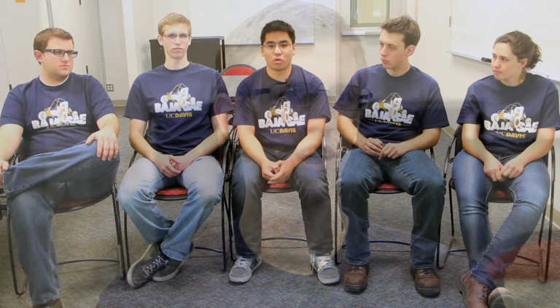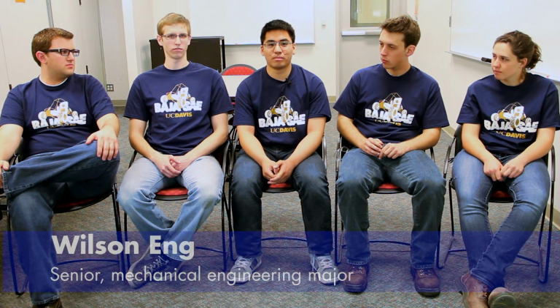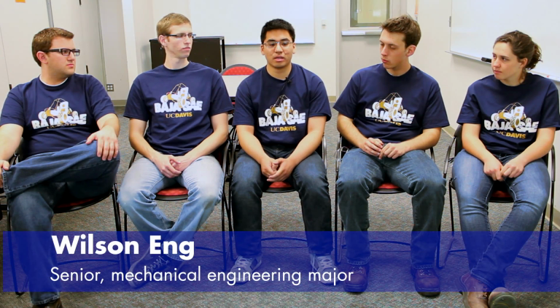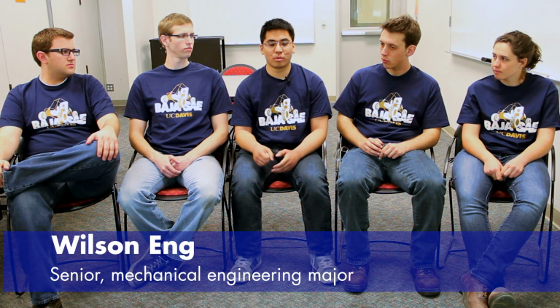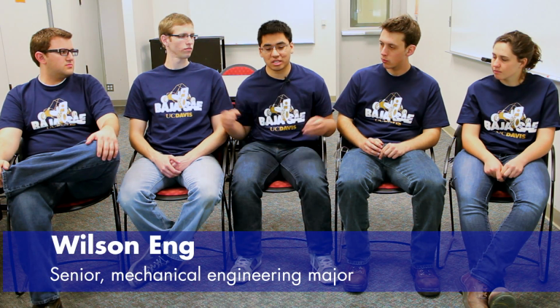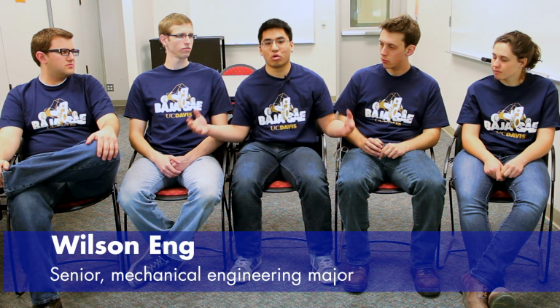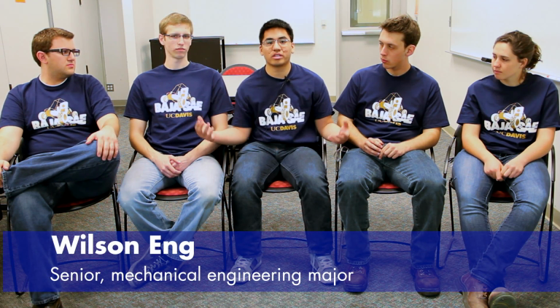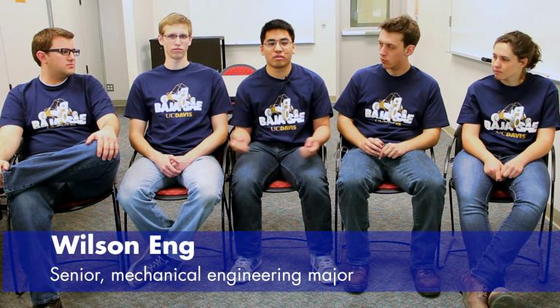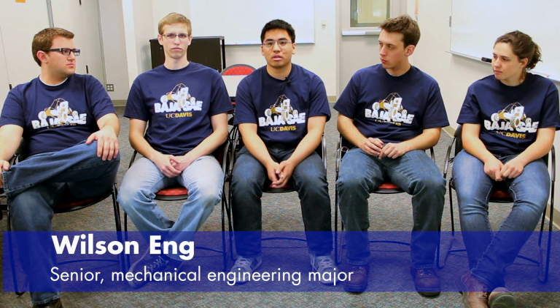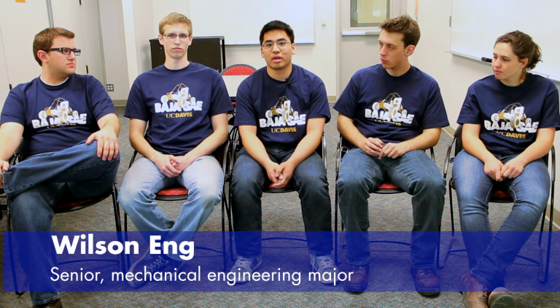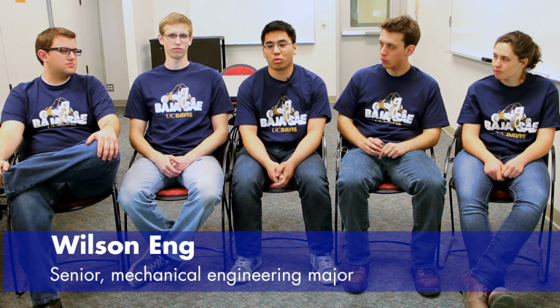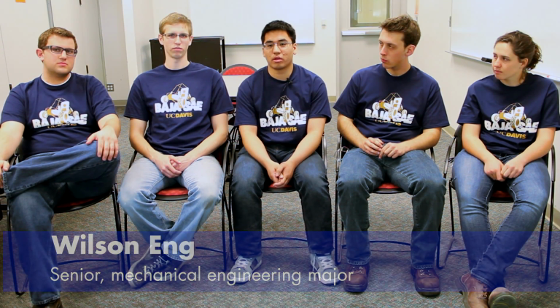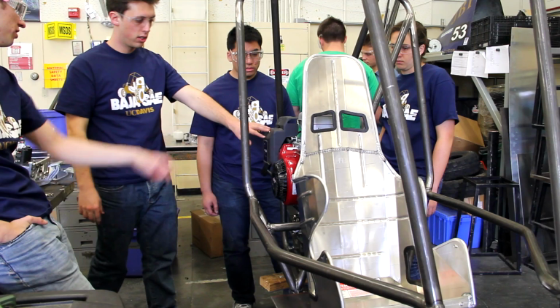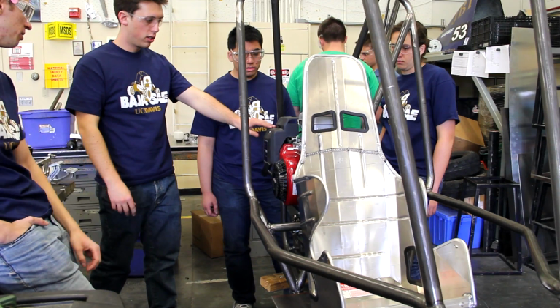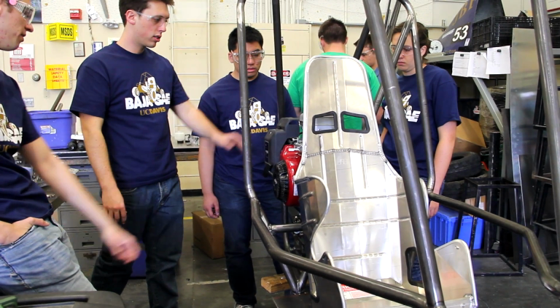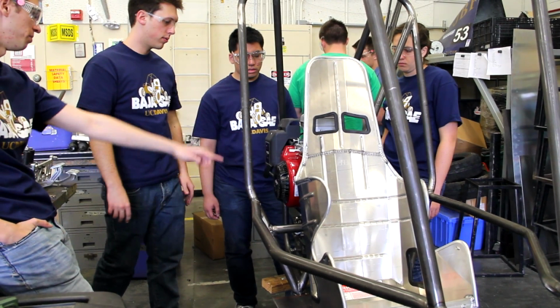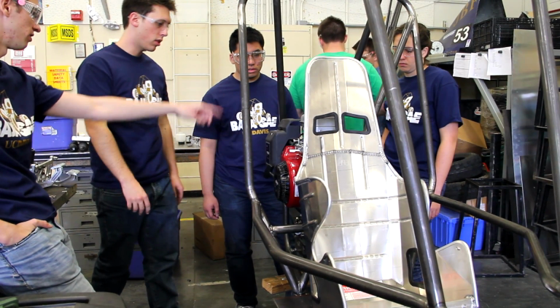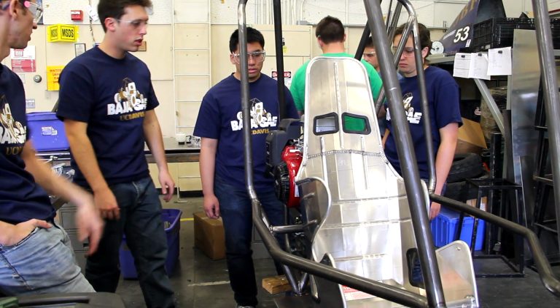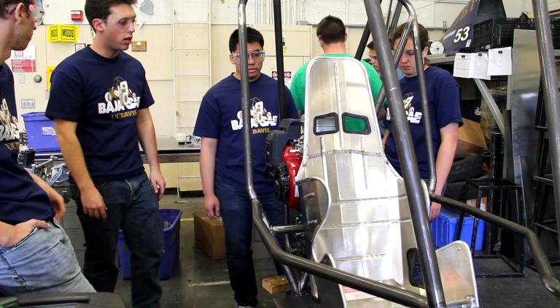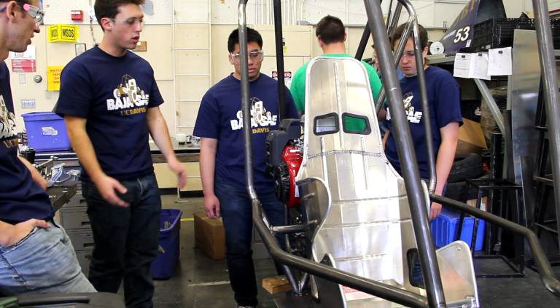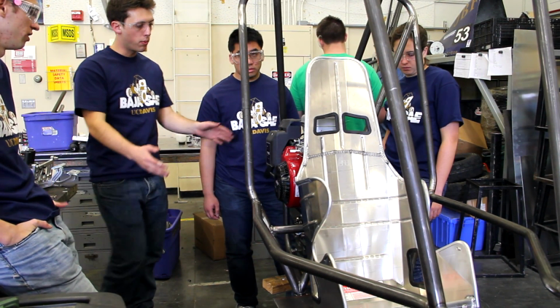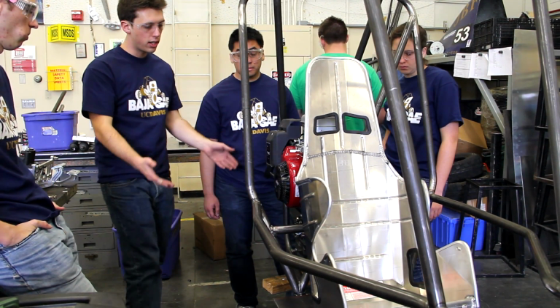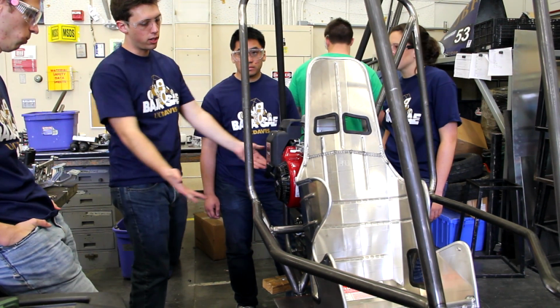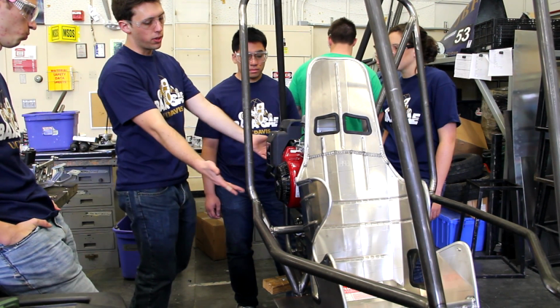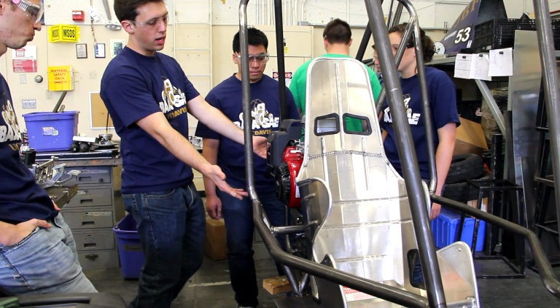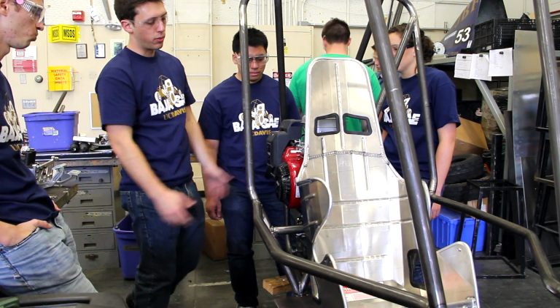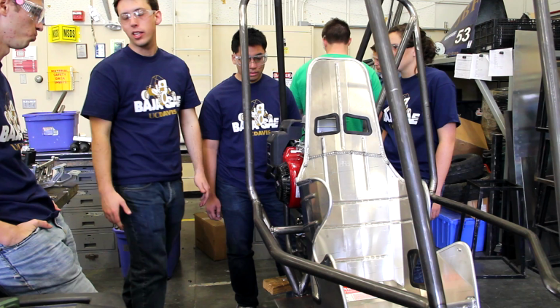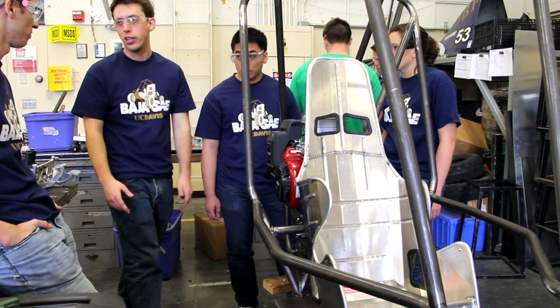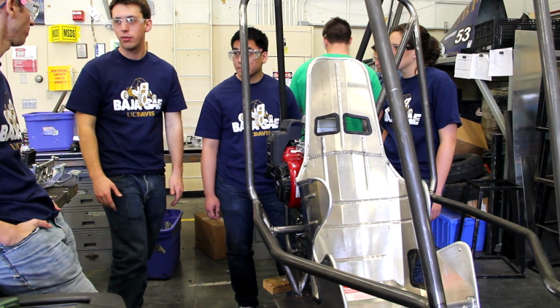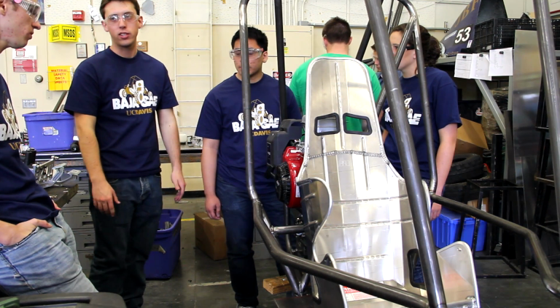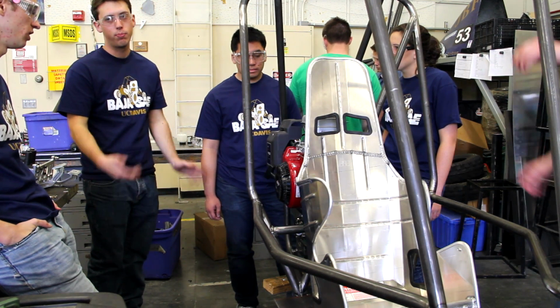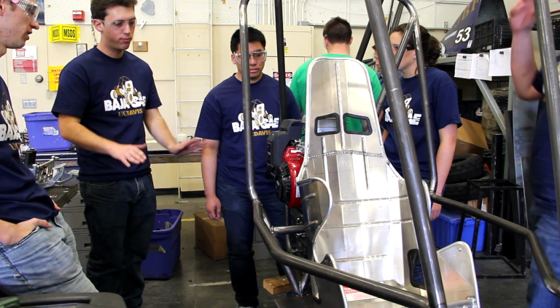You don't want to be one person designing the whole project. You have to know that you can work with other people, that they're confident enough to do their part, and you have to be able to trust each other to do that.